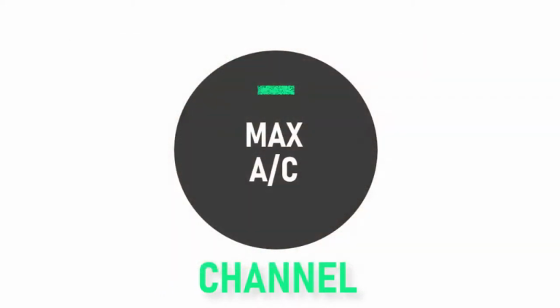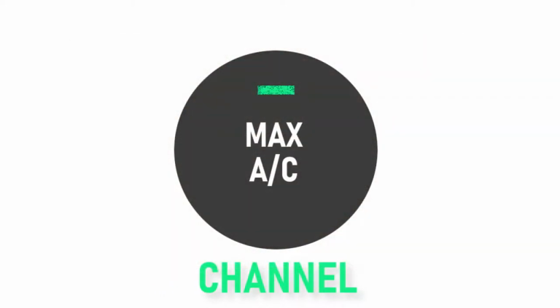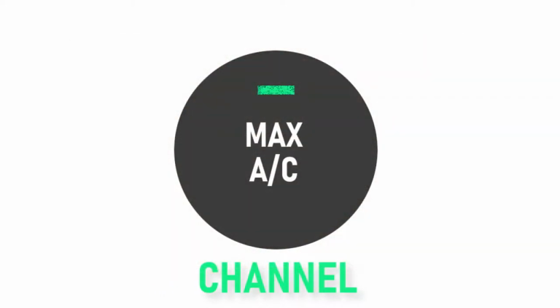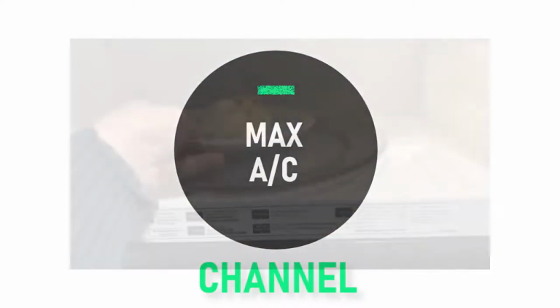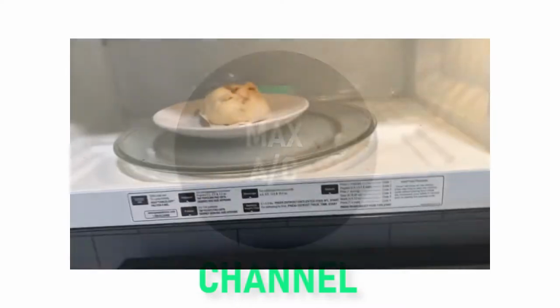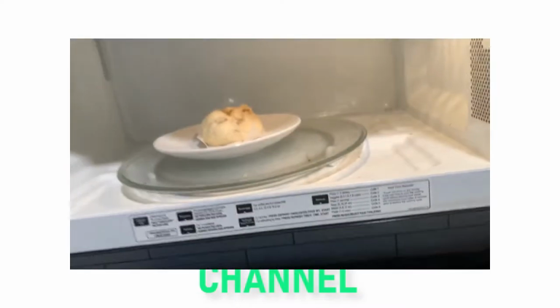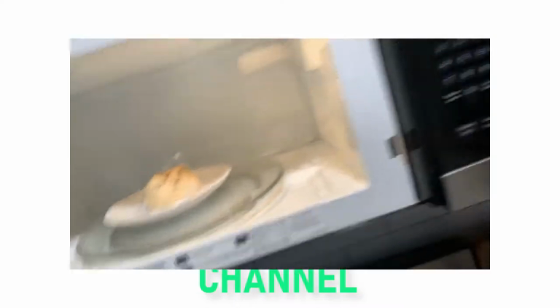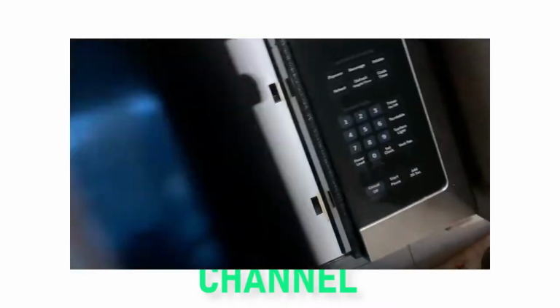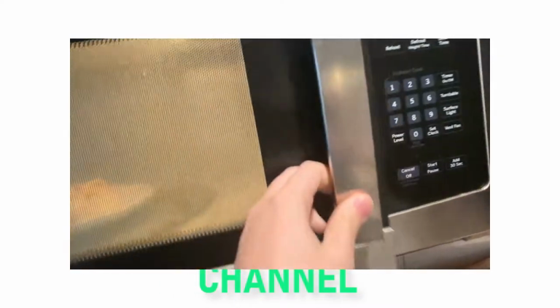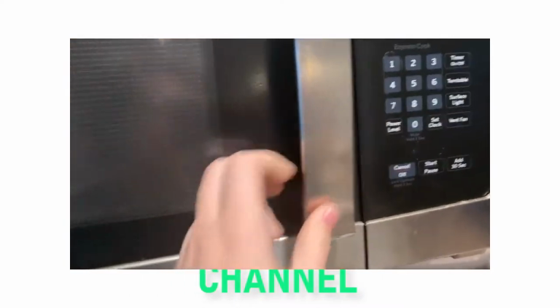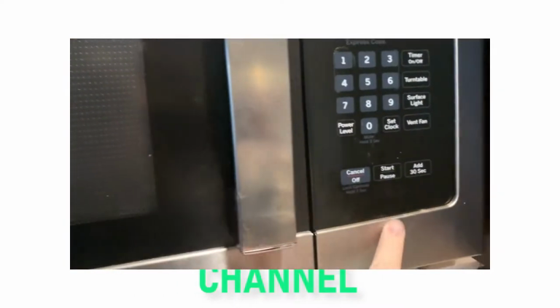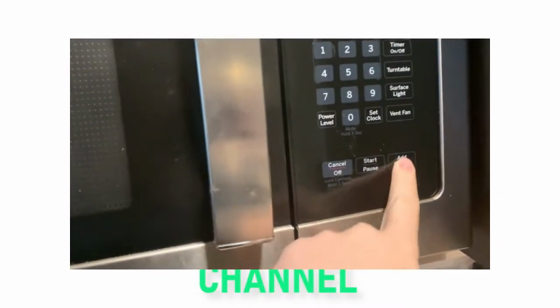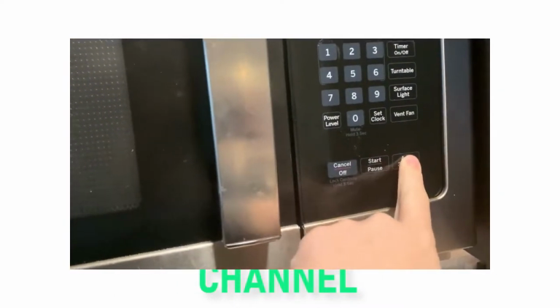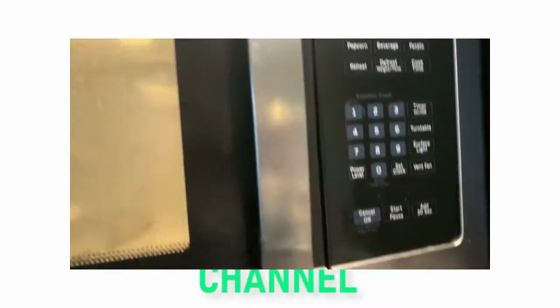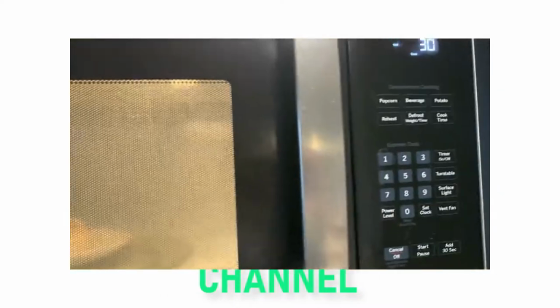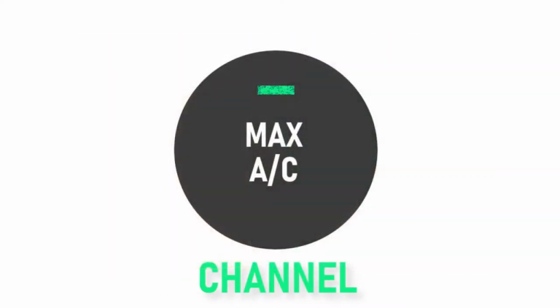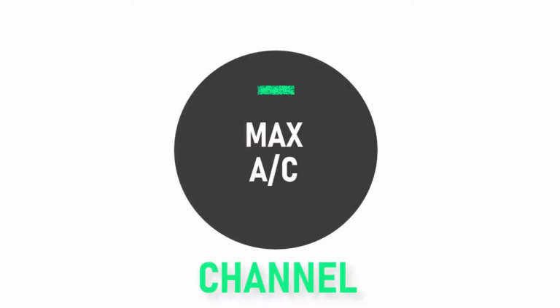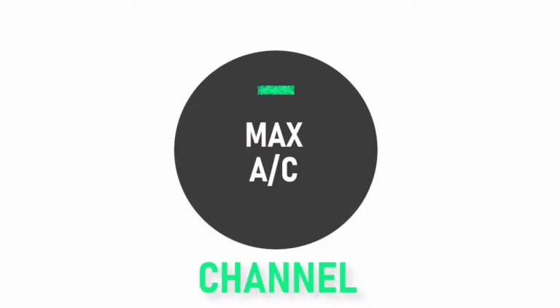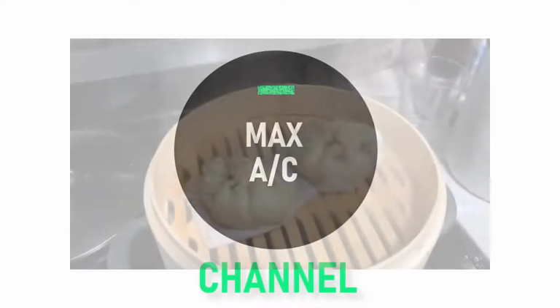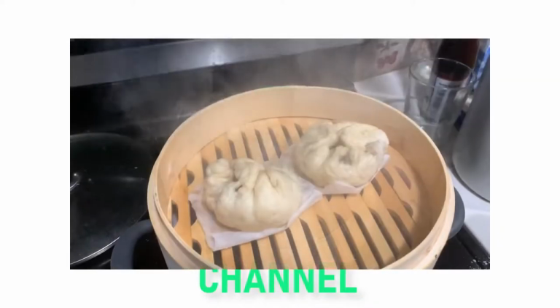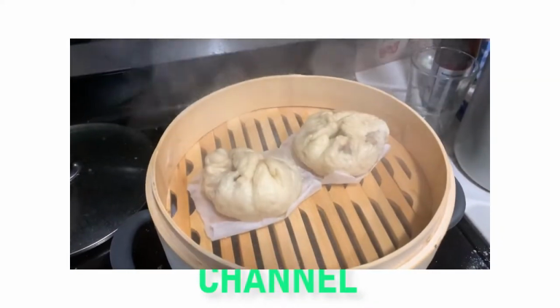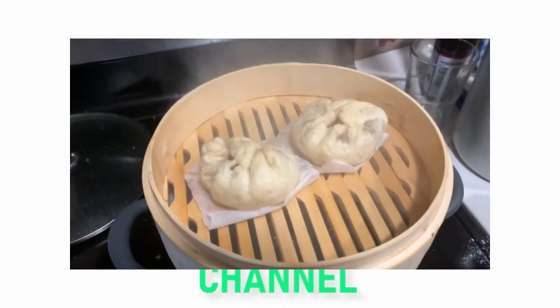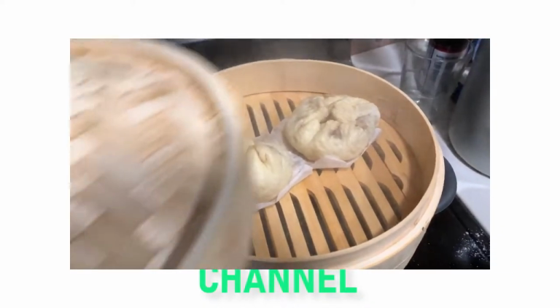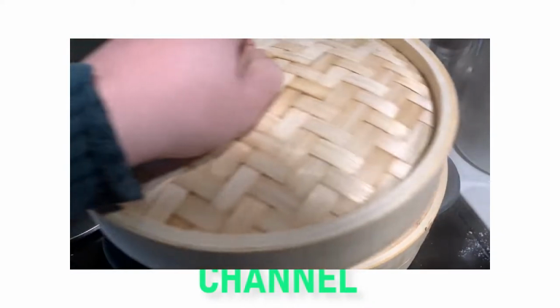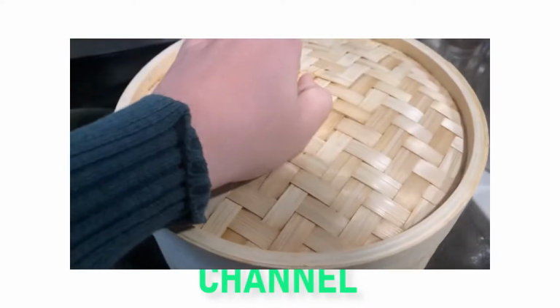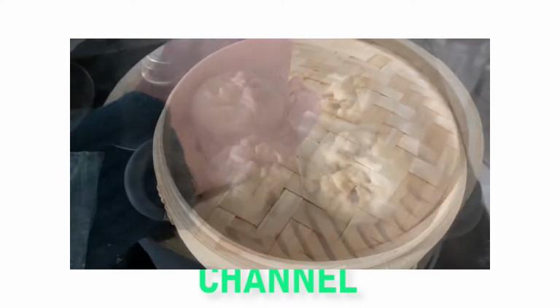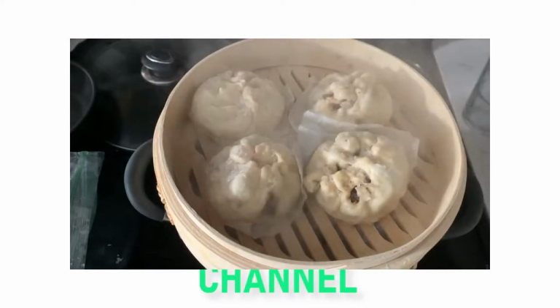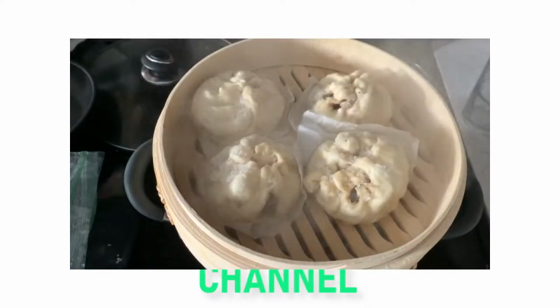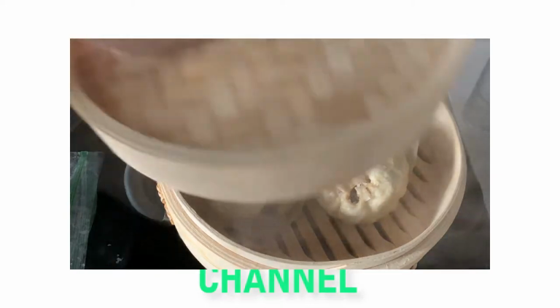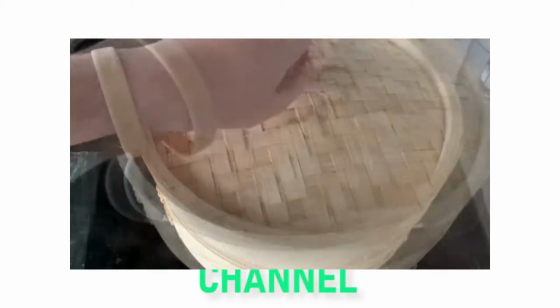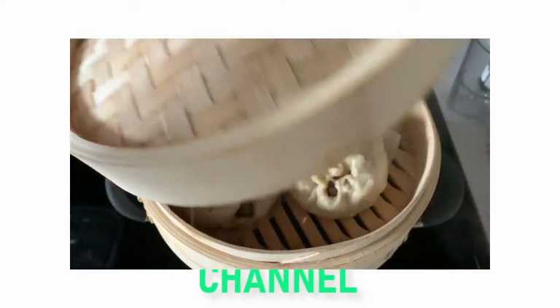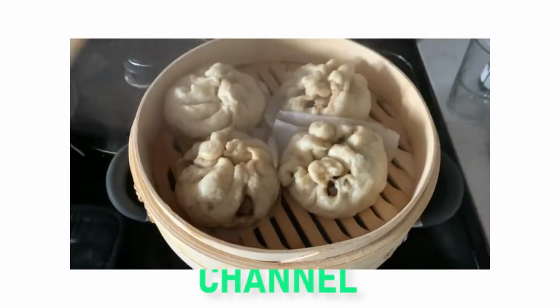To reheat them, you can microwave them individually for about 30 seconds or so. Or, since we have our steamer, steam the buns until soft and warm through — about 2 minutes if from the fridge, or about 10 minutes if frozen.